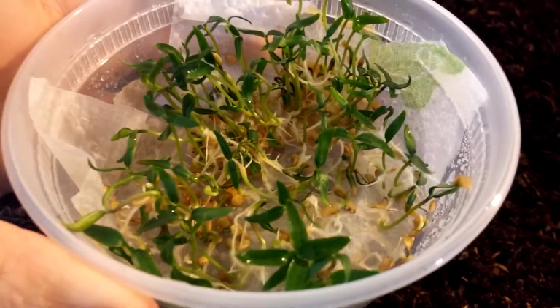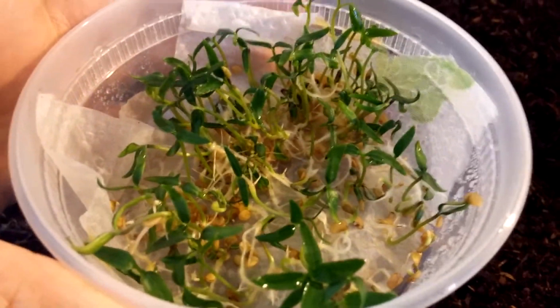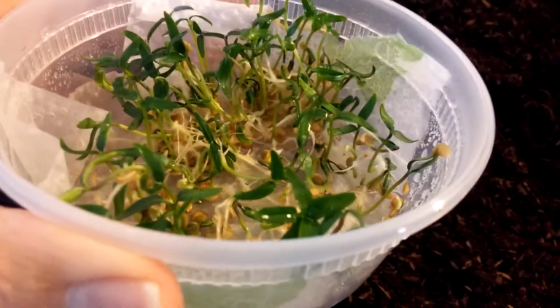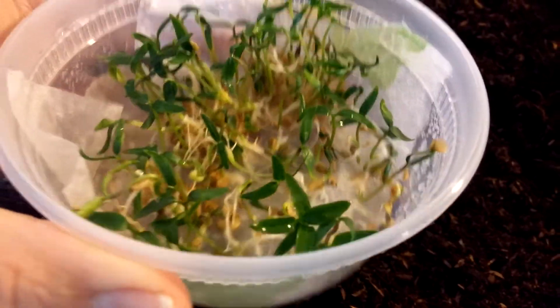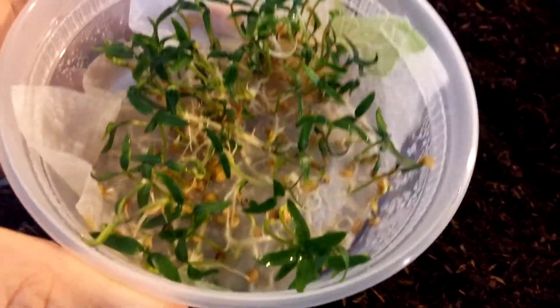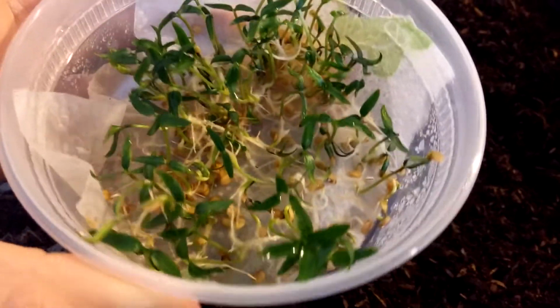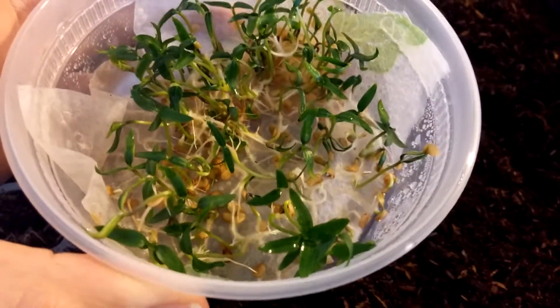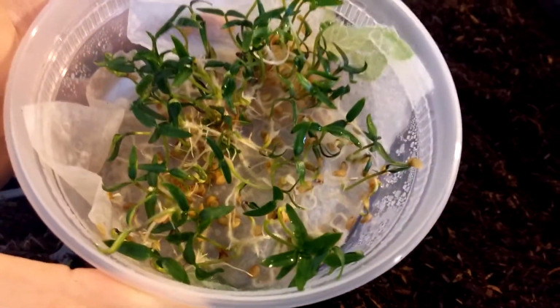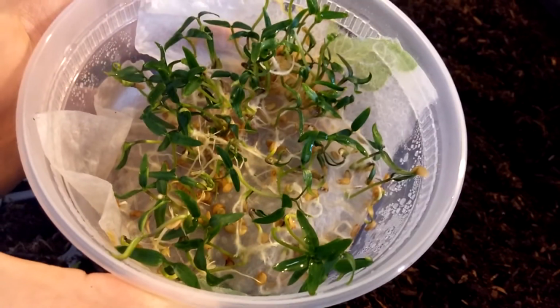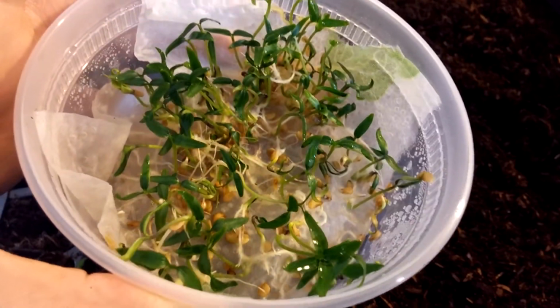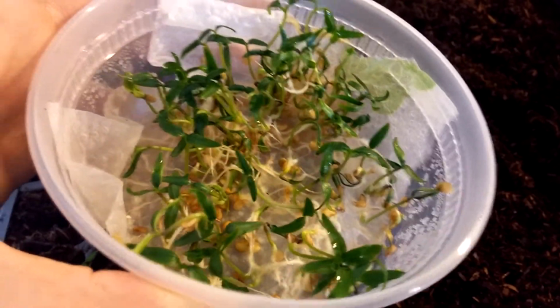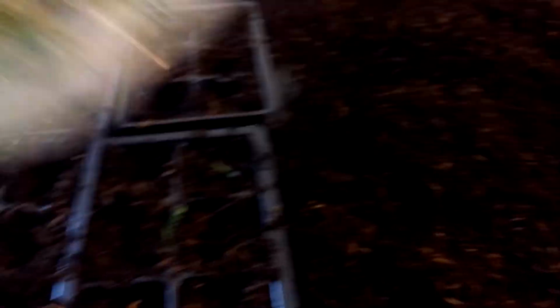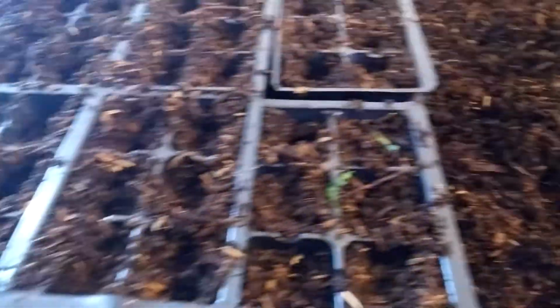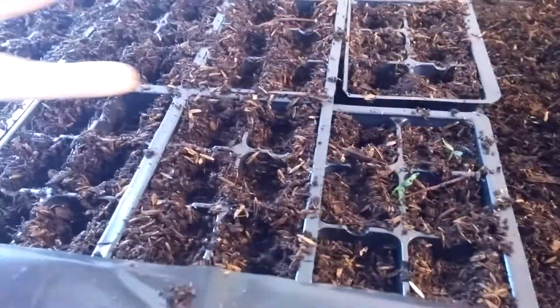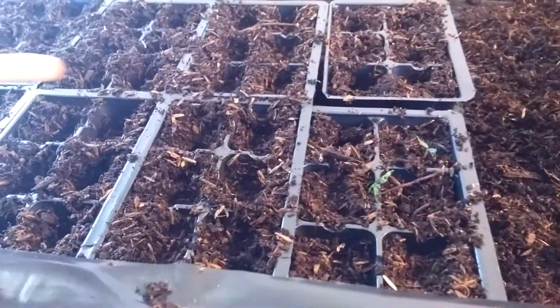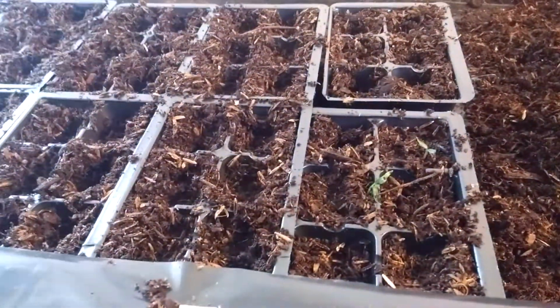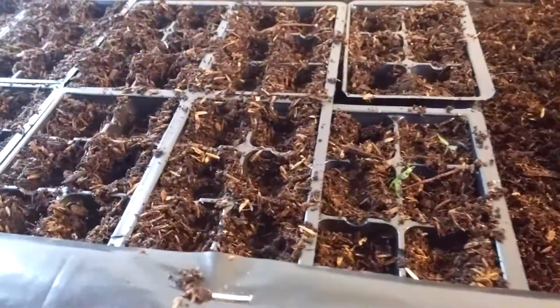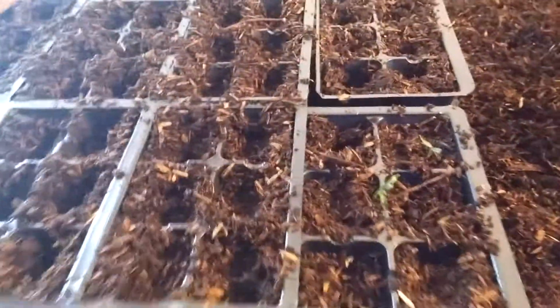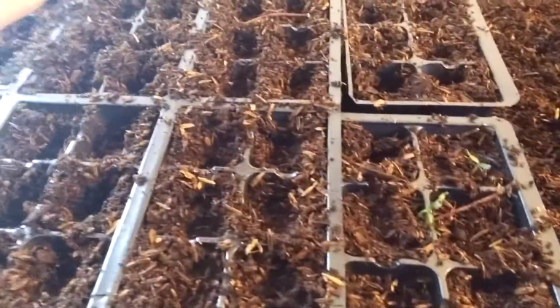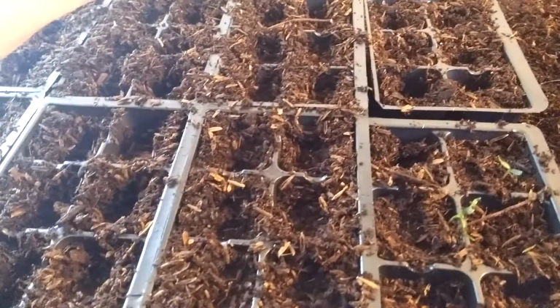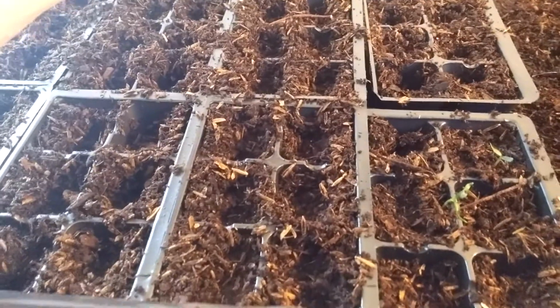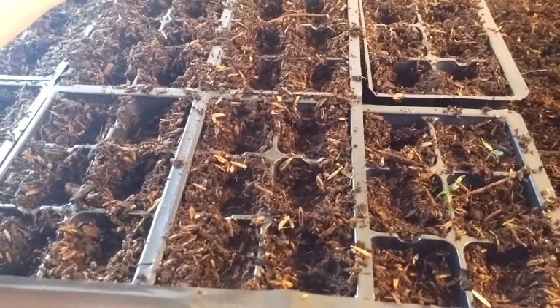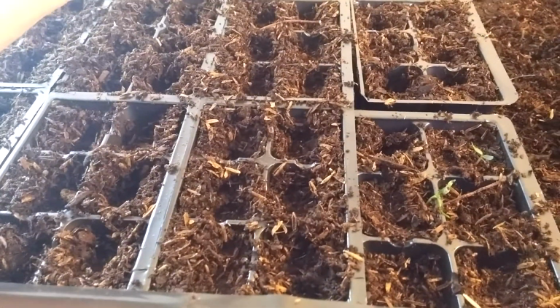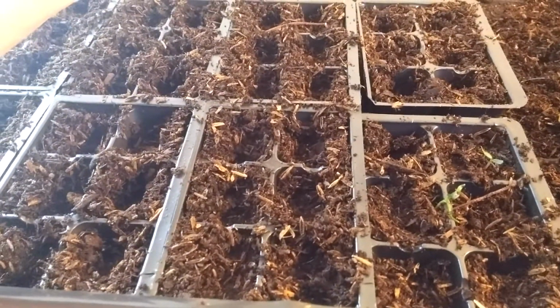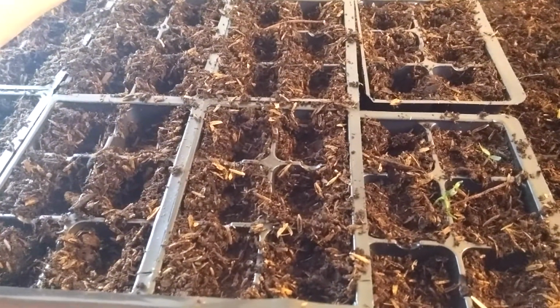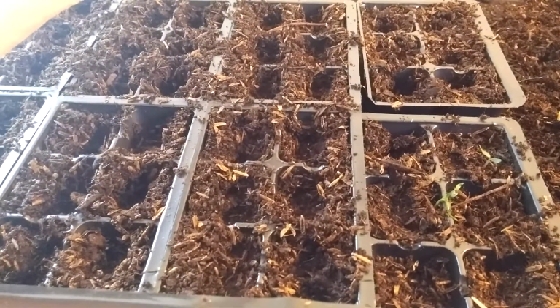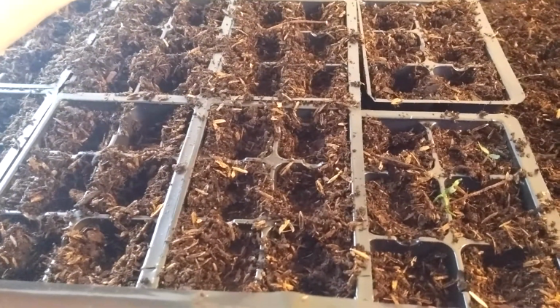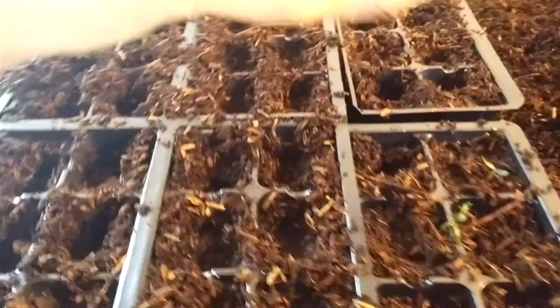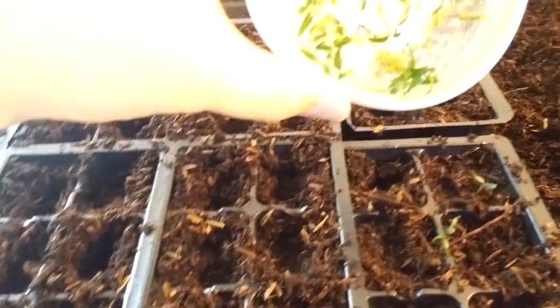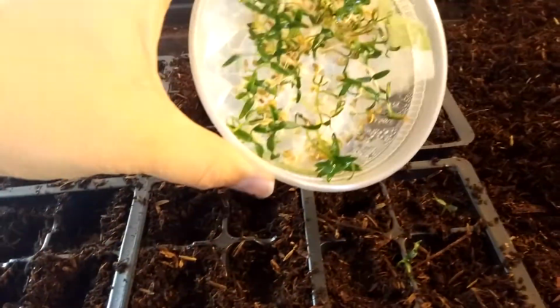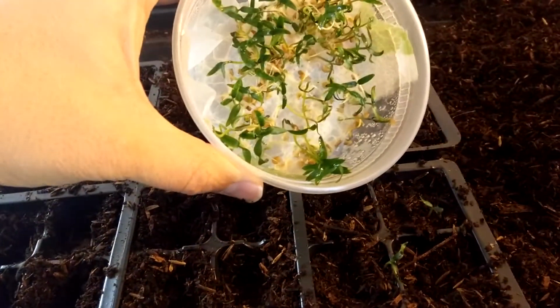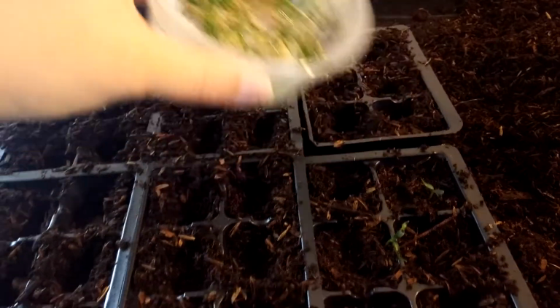It's a really easy and fun way because you can see all your sprouts are already sprouted. You don't waste any cells on blanks, you don't put doubles, and you just know exactly what you're going to get.